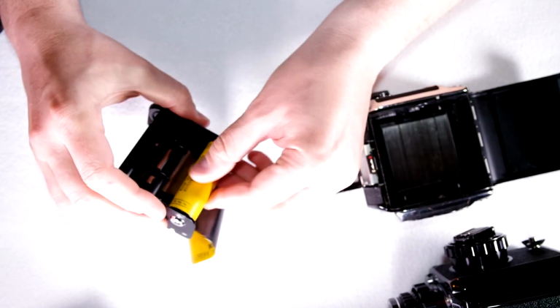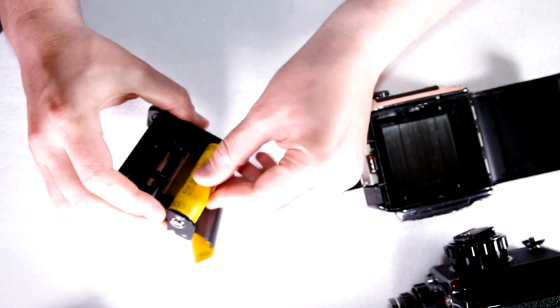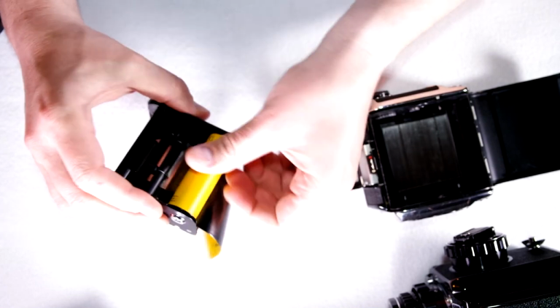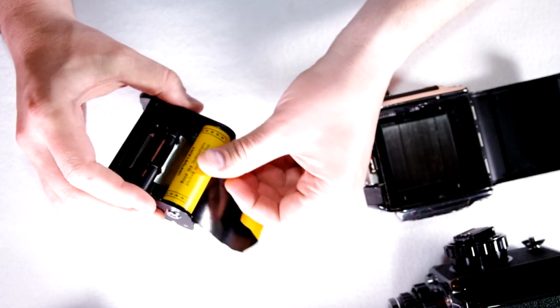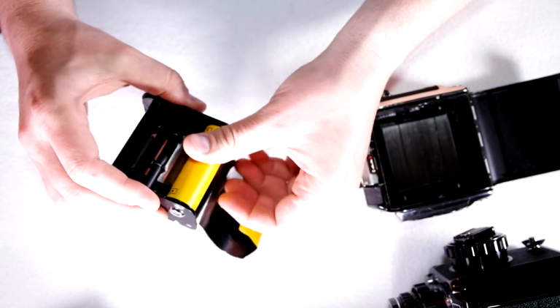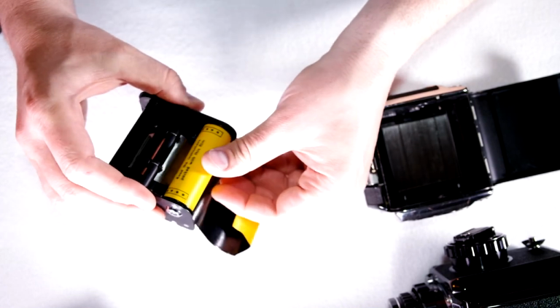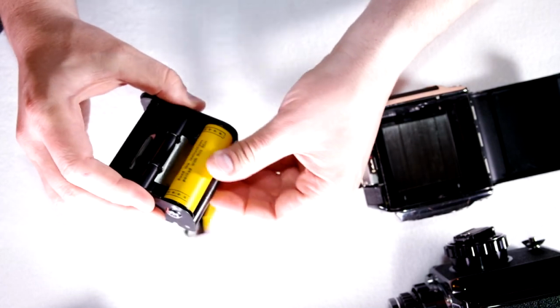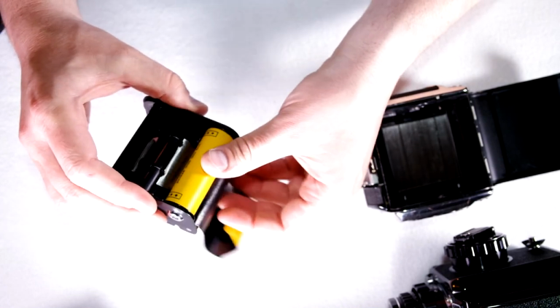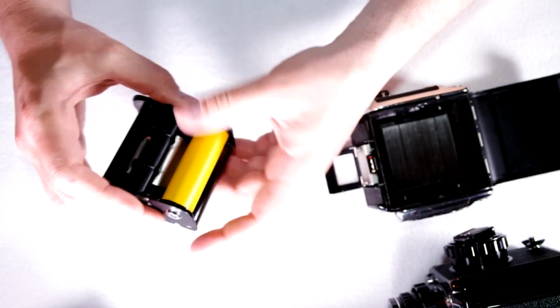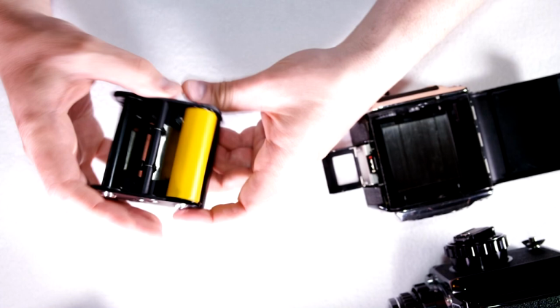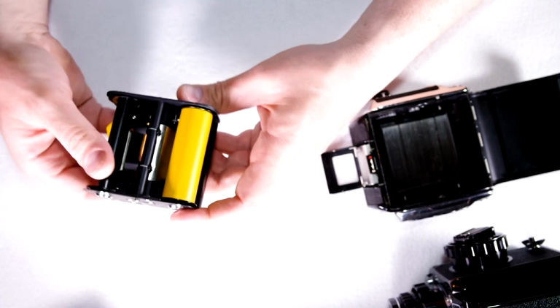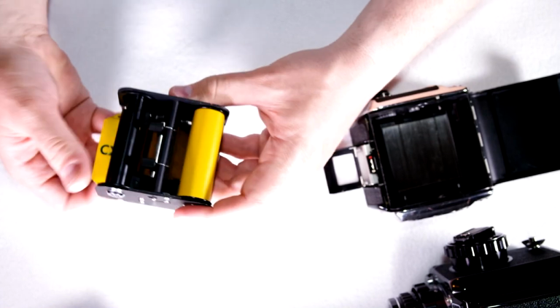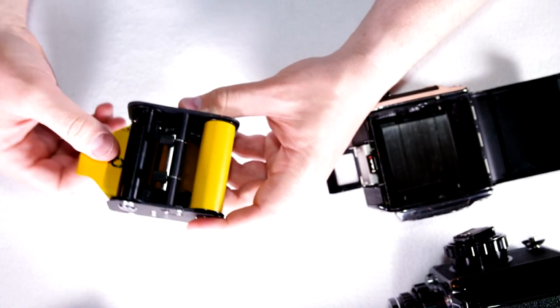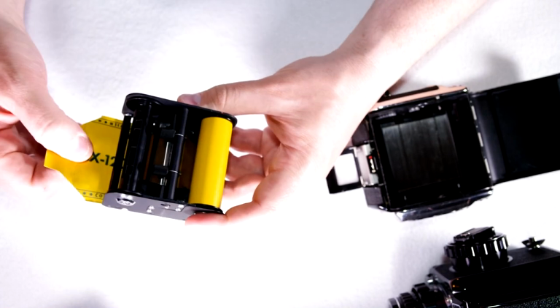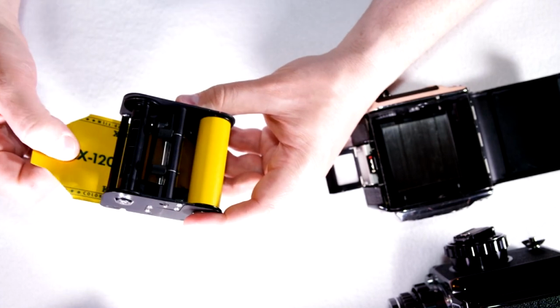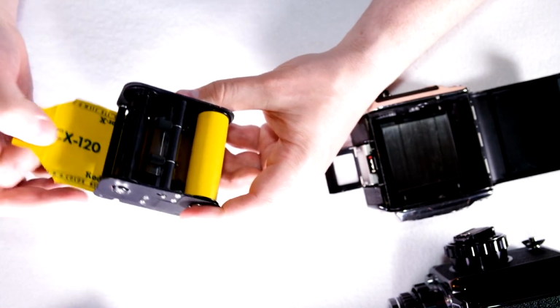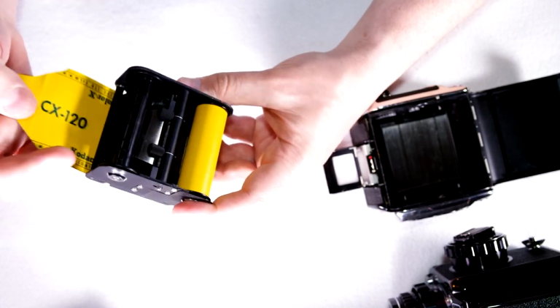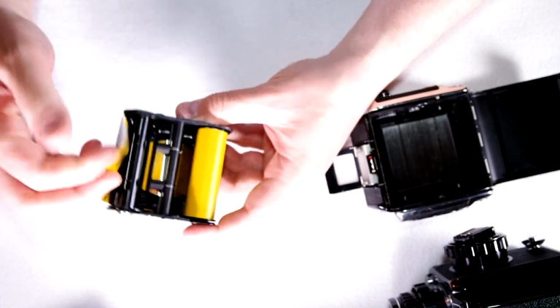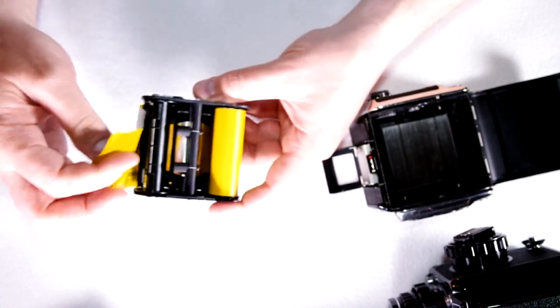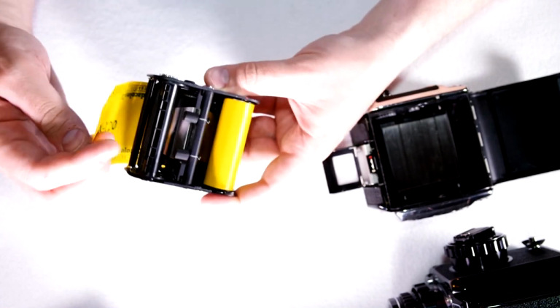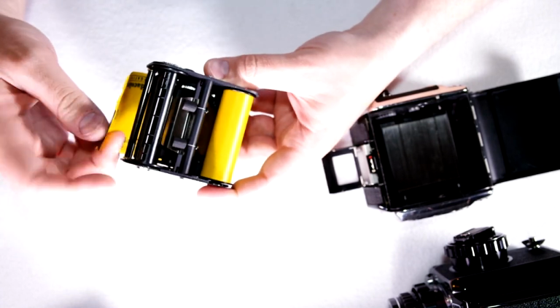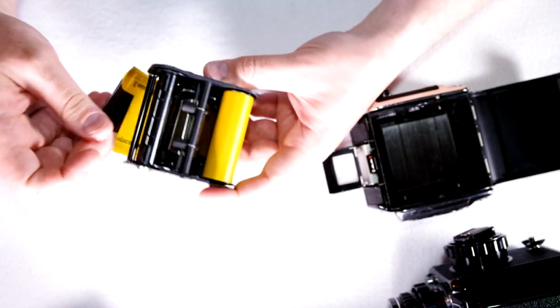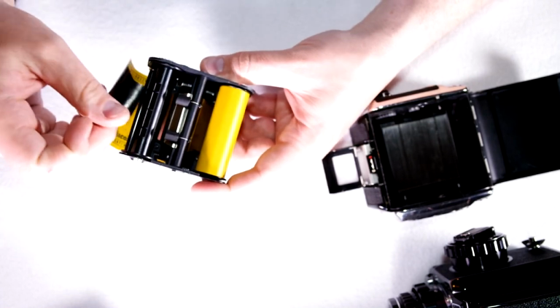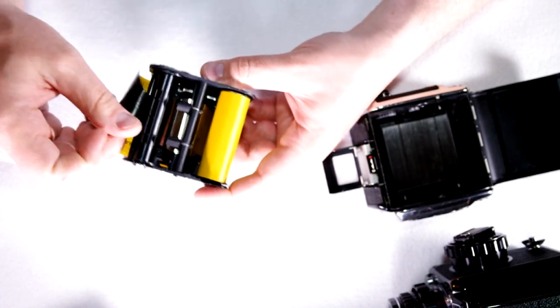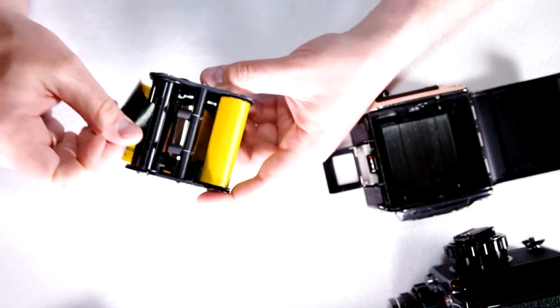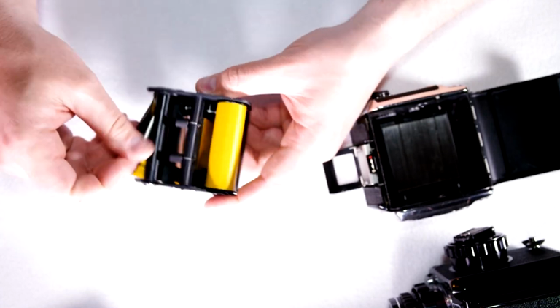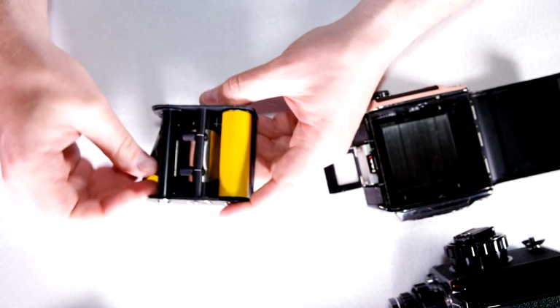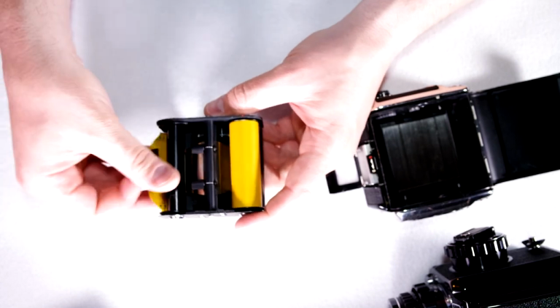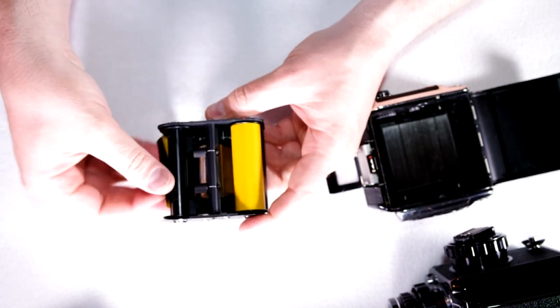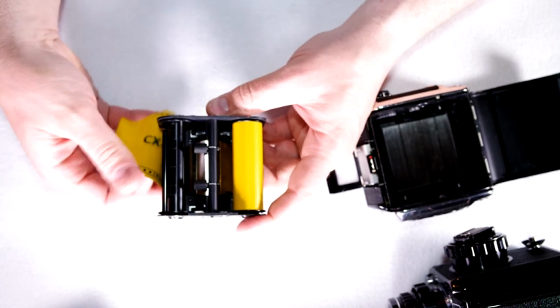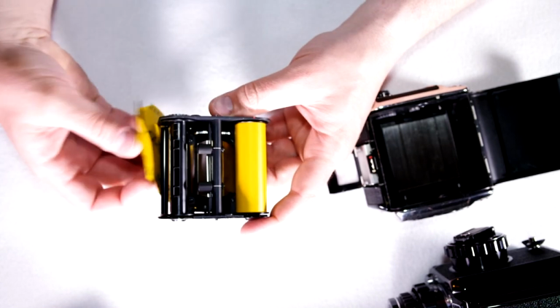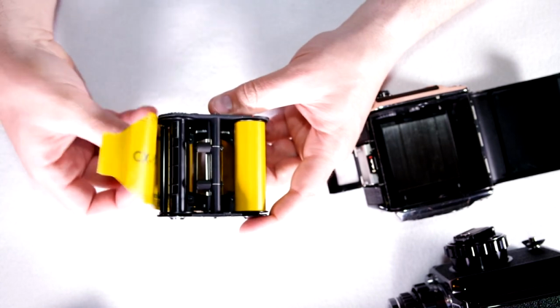This should spin nice and smoothly once you put it in — if it's not smooth something's not right. Then you're going to pull this around and feed it into the take-up spool.